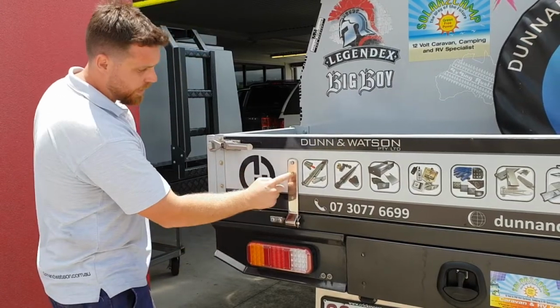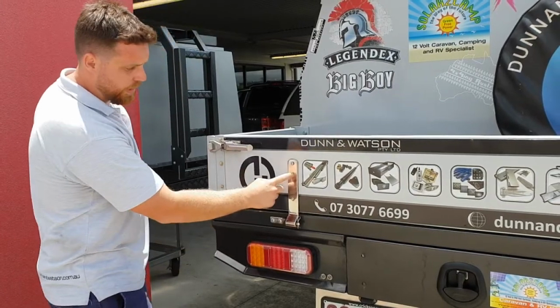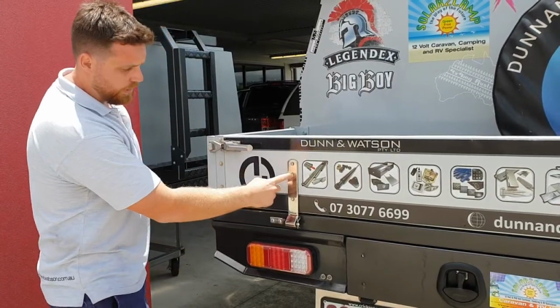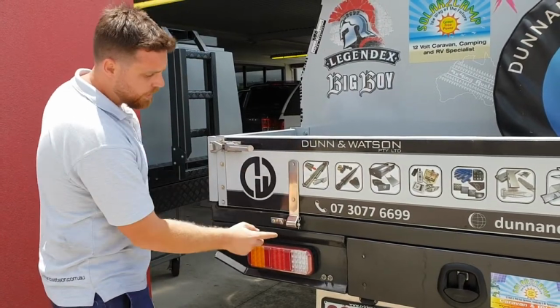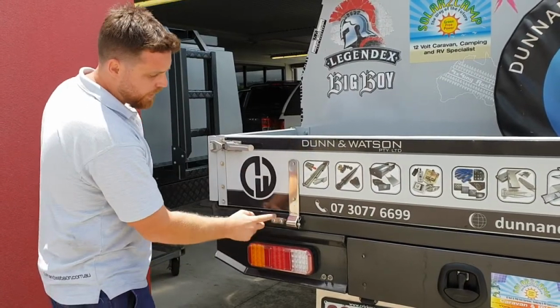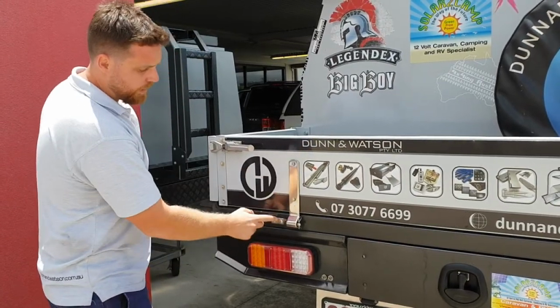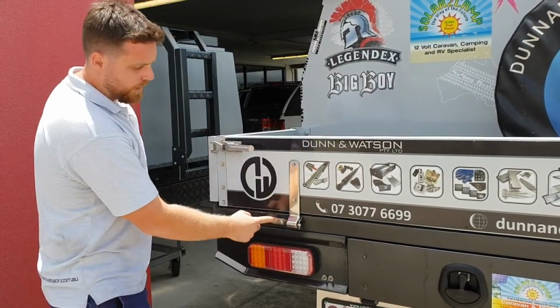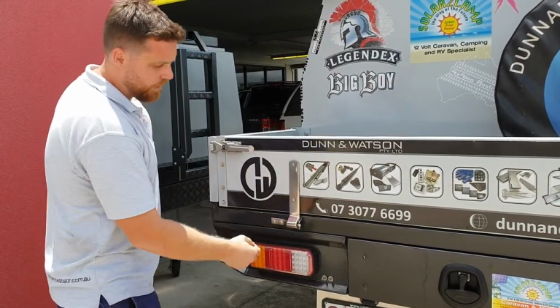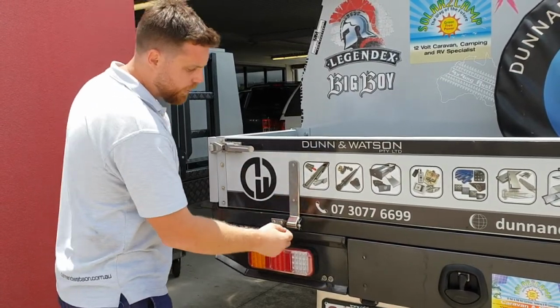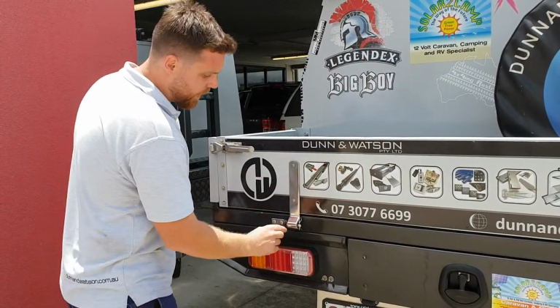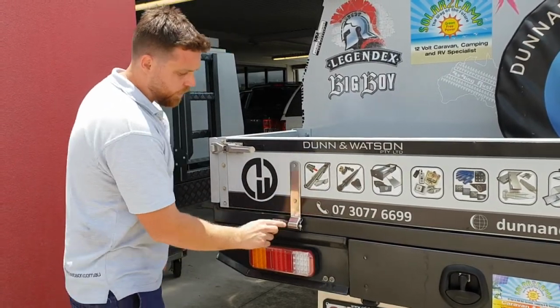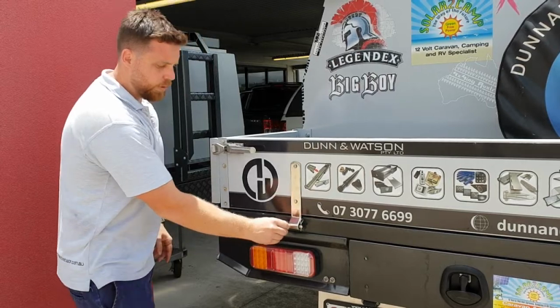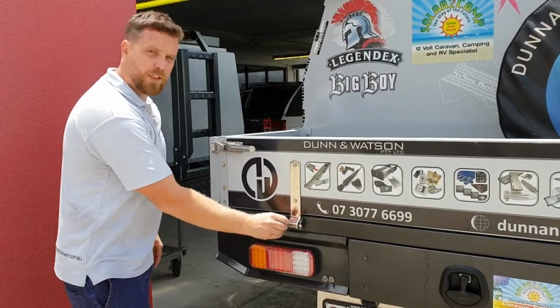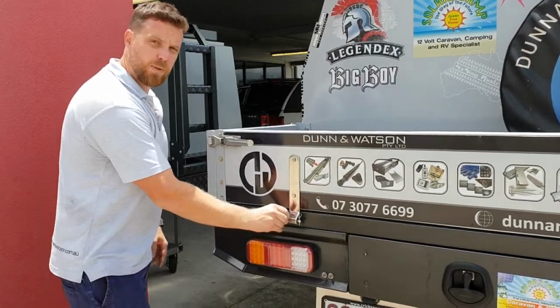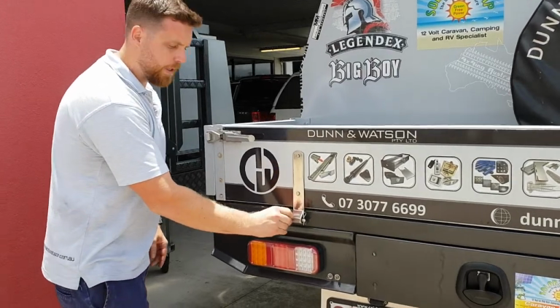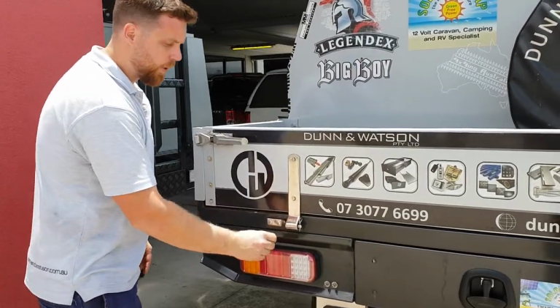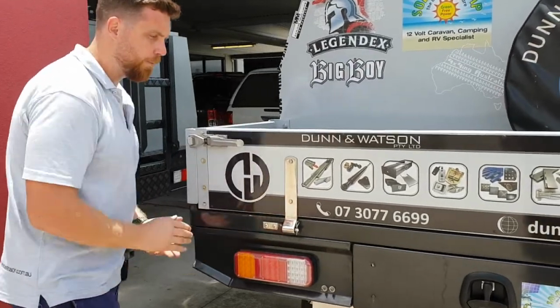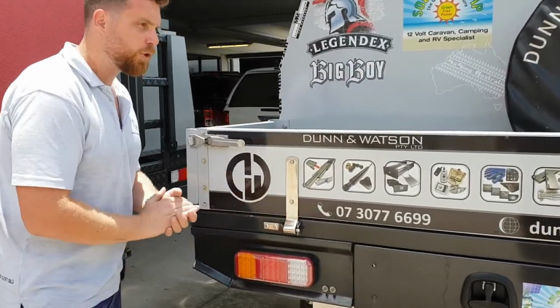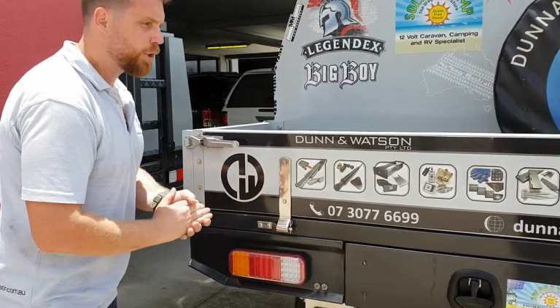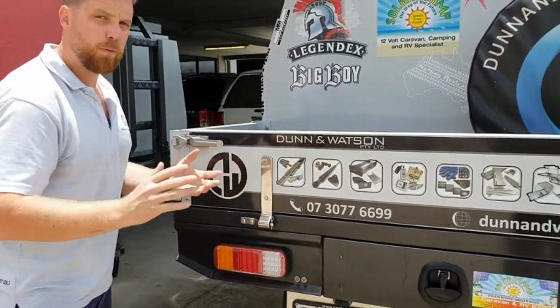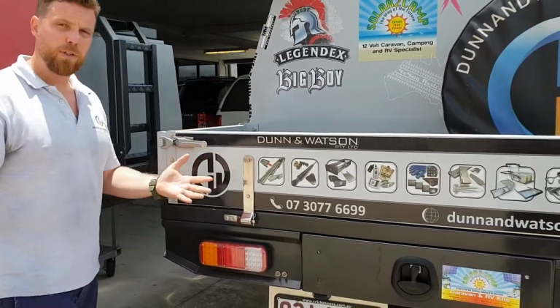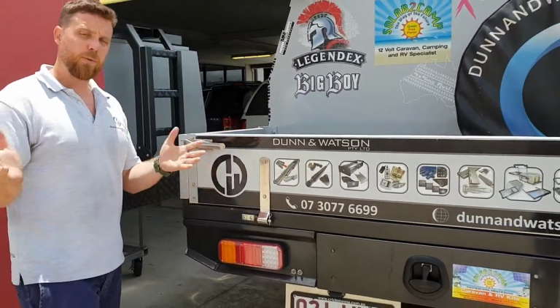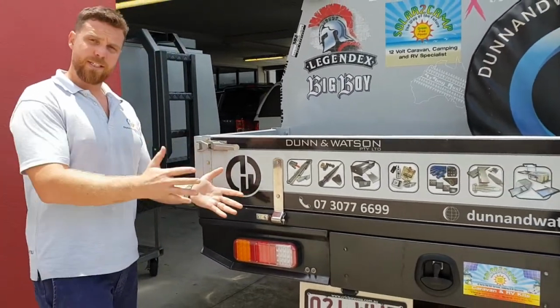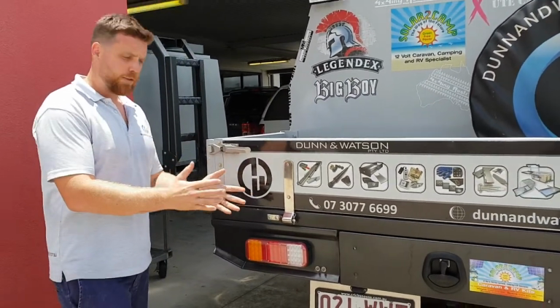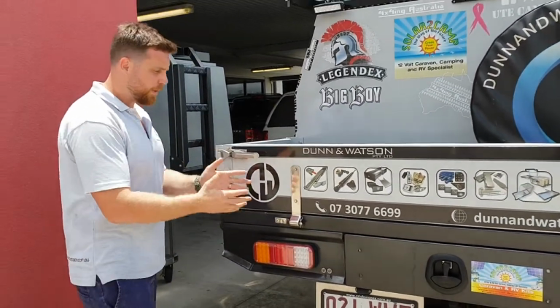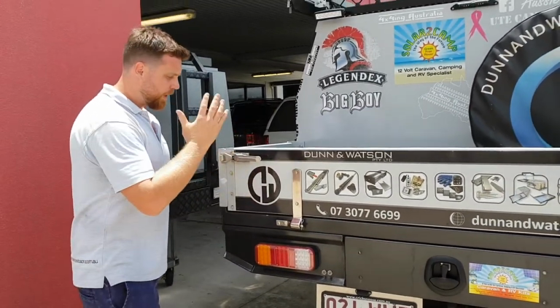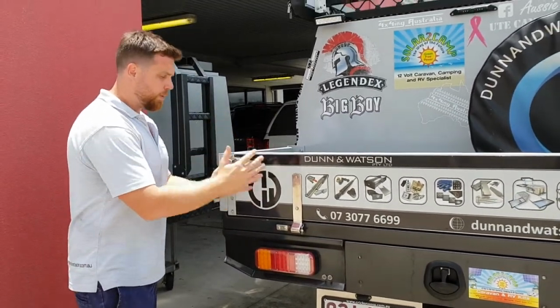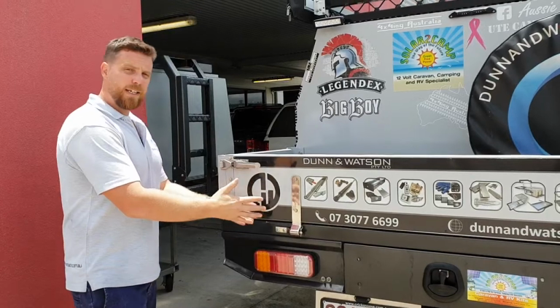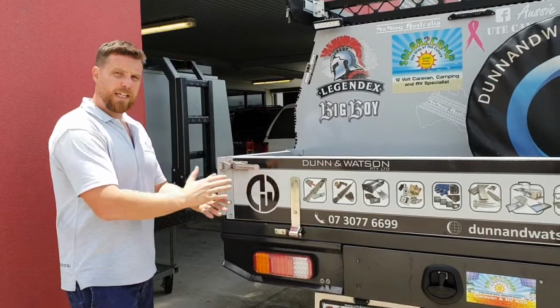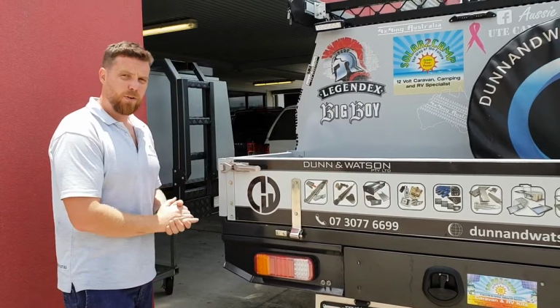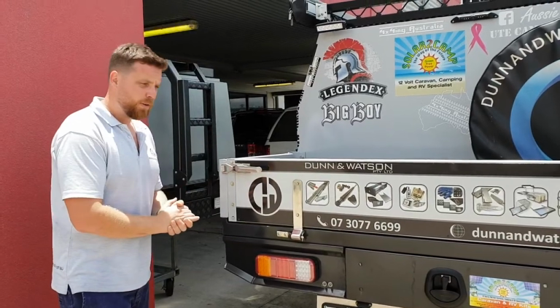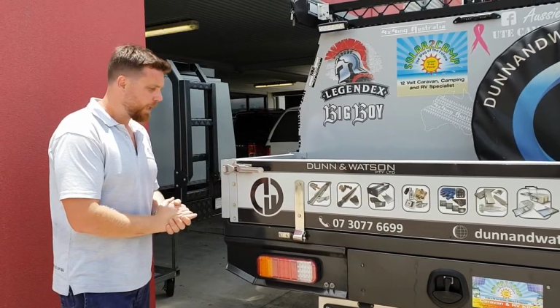So here's your stainless steel hinge, here's the stainless steel gudgeon, and obviously all hinge kits also come with a nylon bush. So if you were to be purchasing one of our stainless steel strap hinges, you'd be buying exactly what we've got here on display.